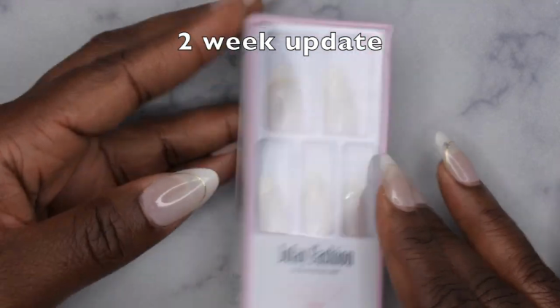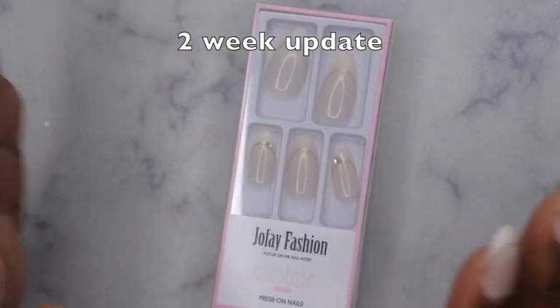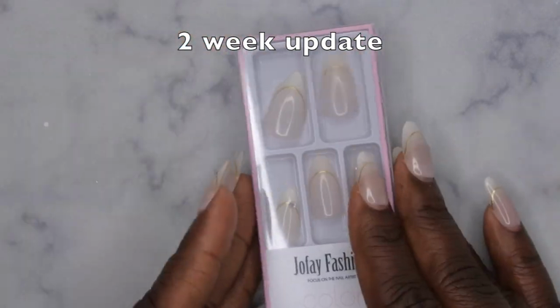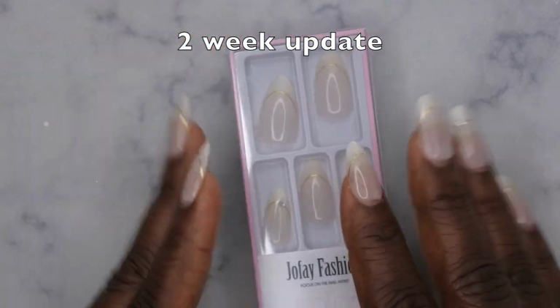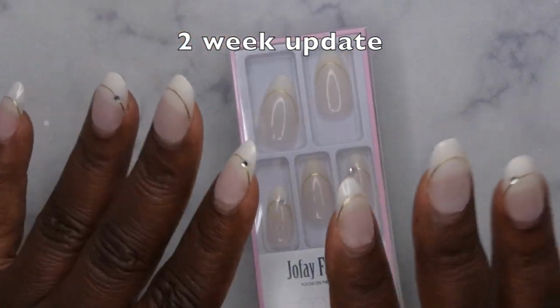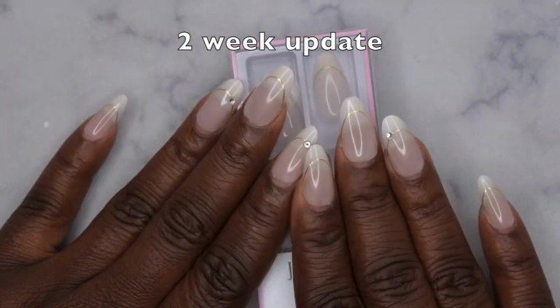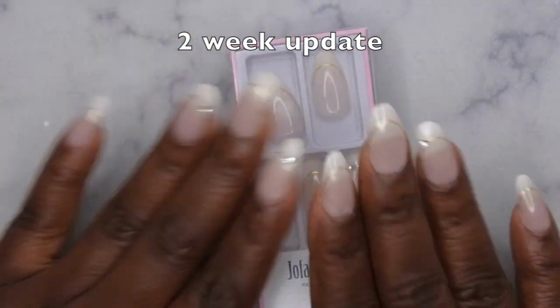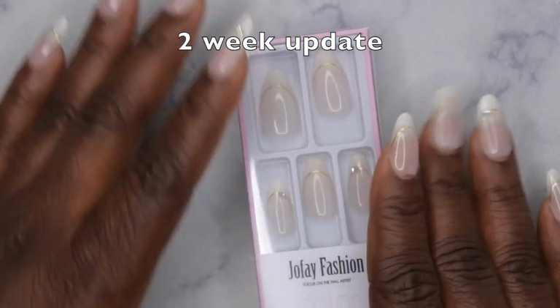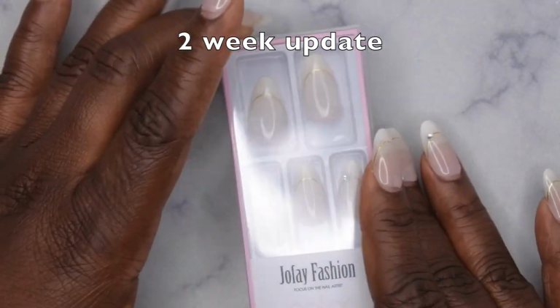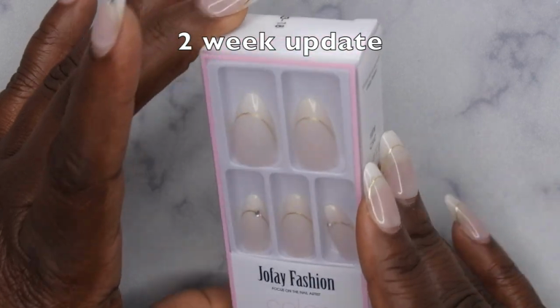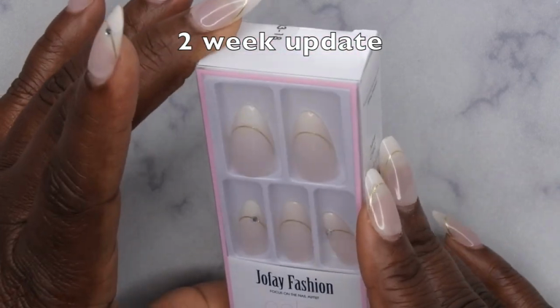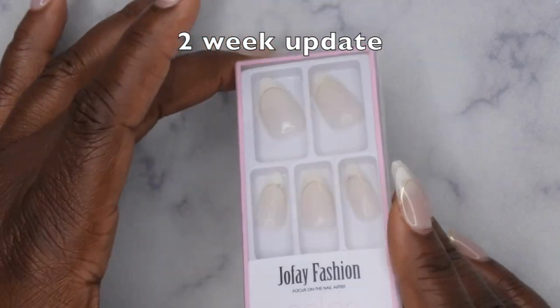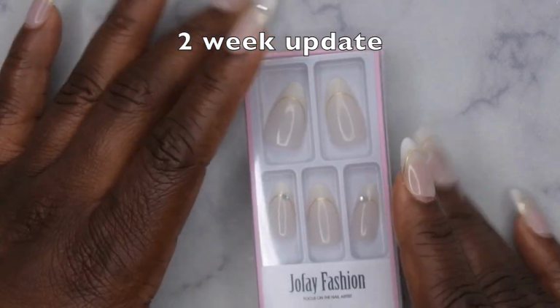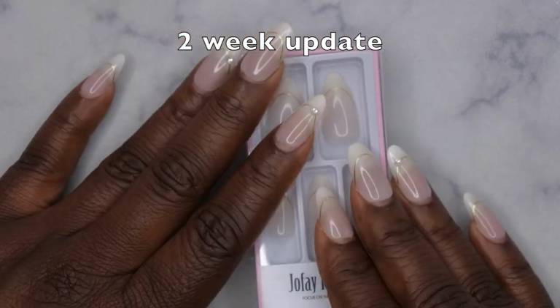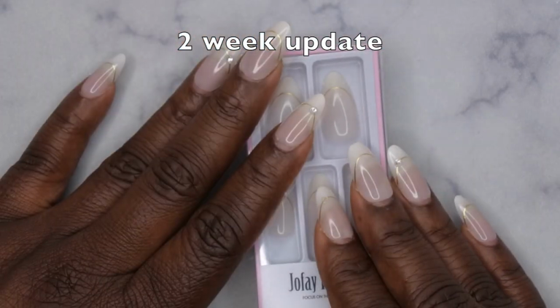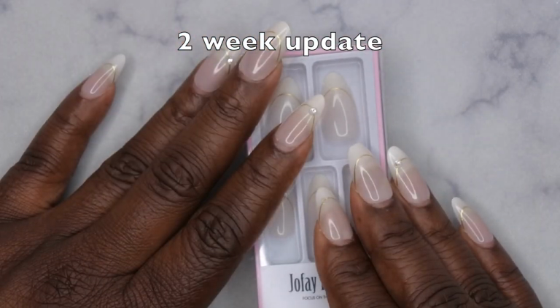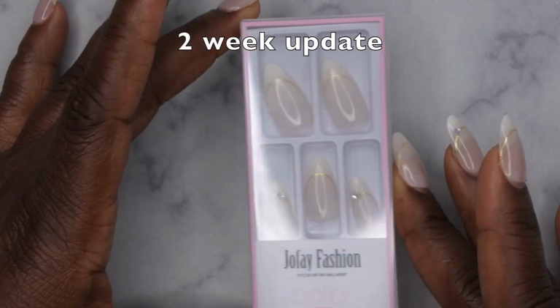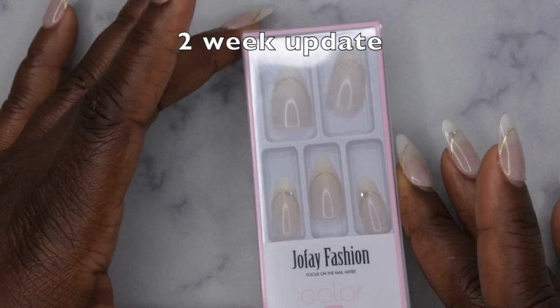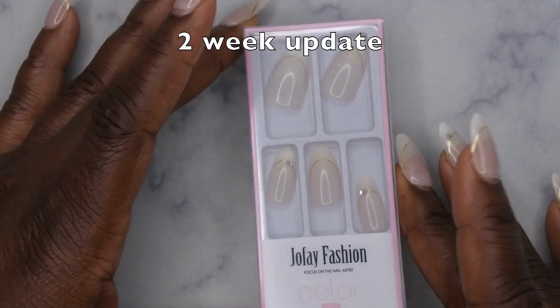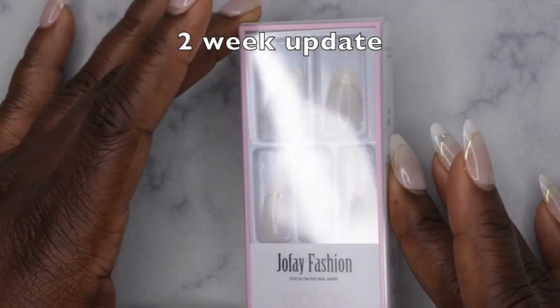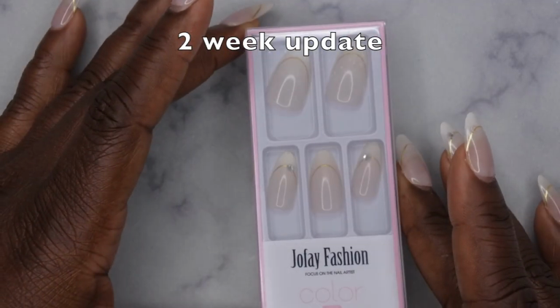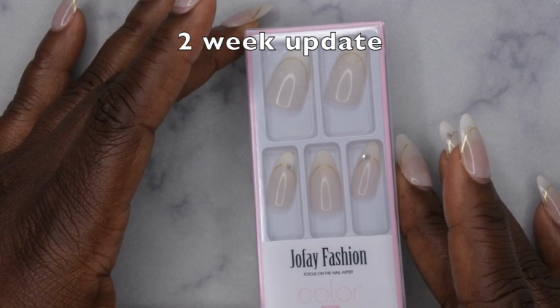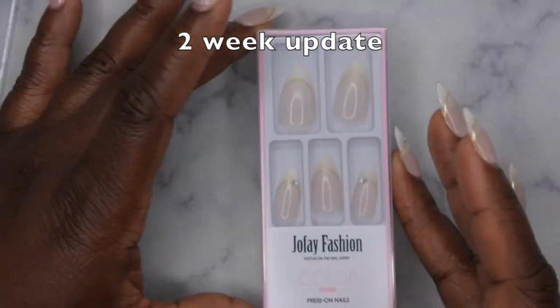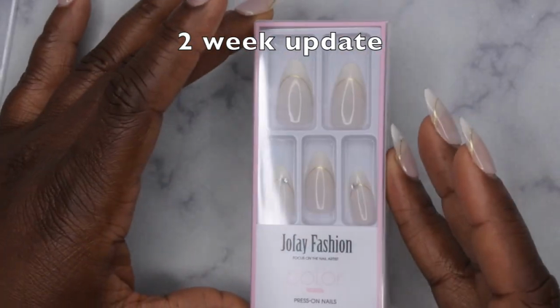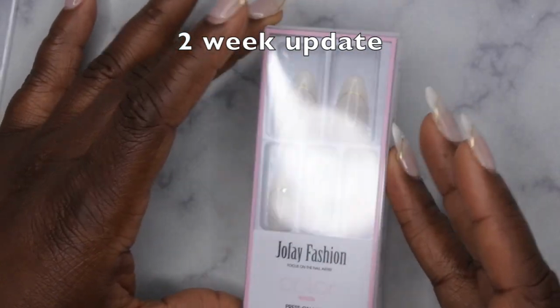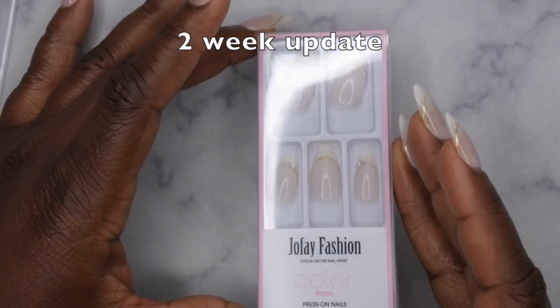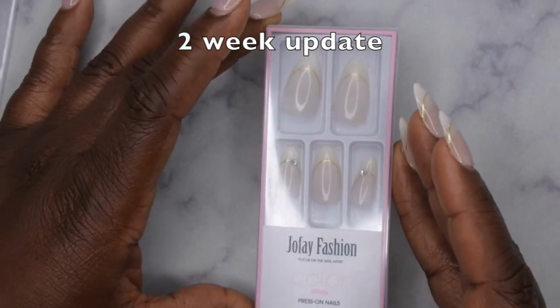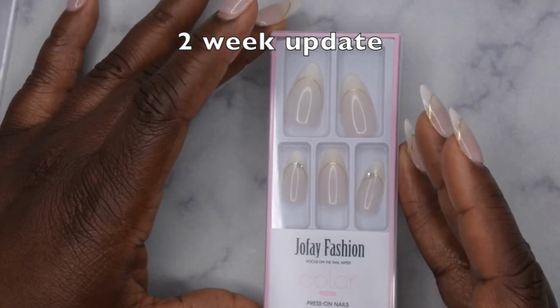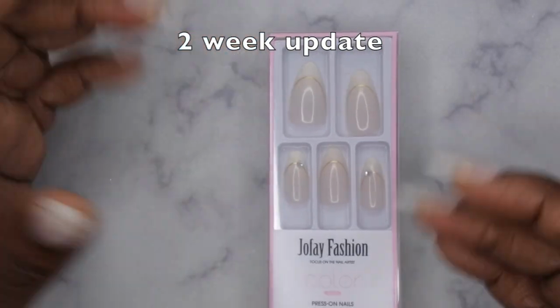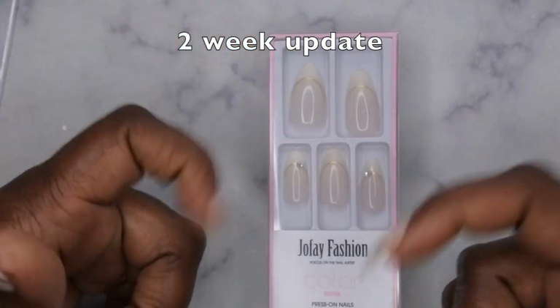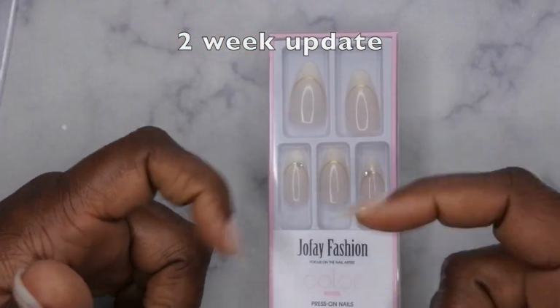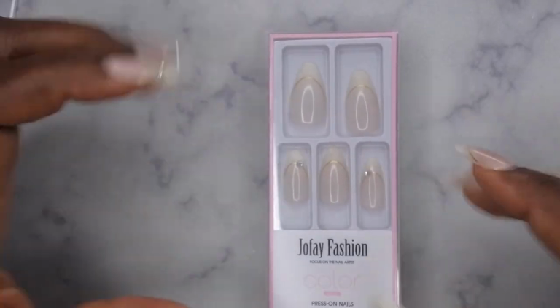Another special thanks to Joy Faith Fashion for sending these products over for review and for sponsoring today's video. I had a lot of fun working with these products. If you're interested in getting your hands on some of these press-ons, I'll leave a link to everything used in today's video down in the description box below.